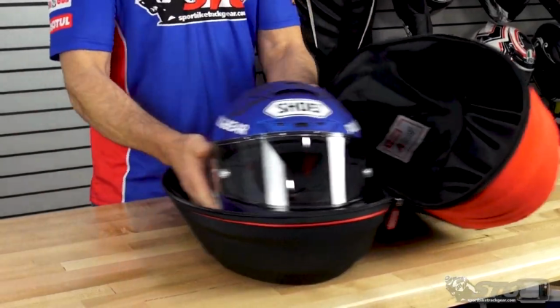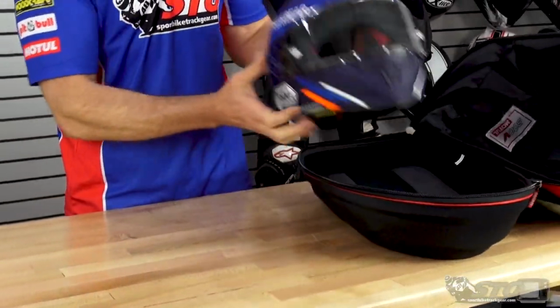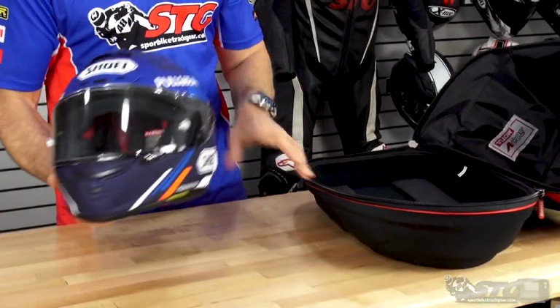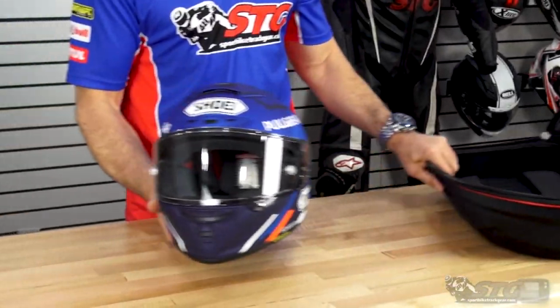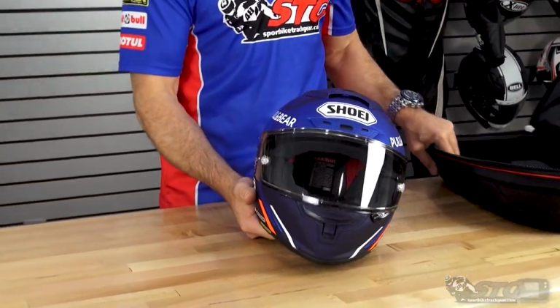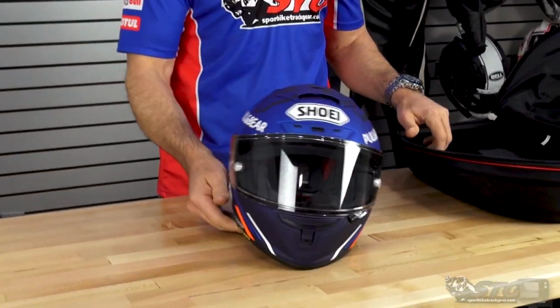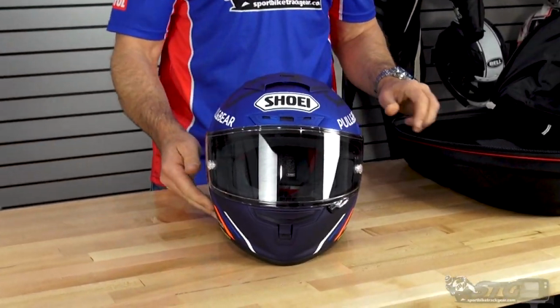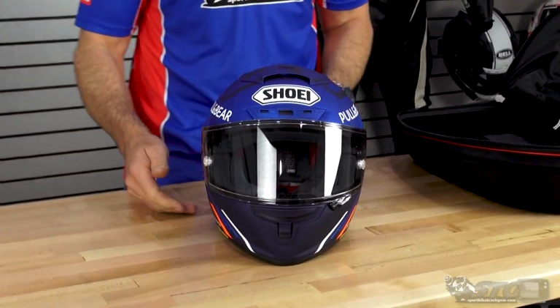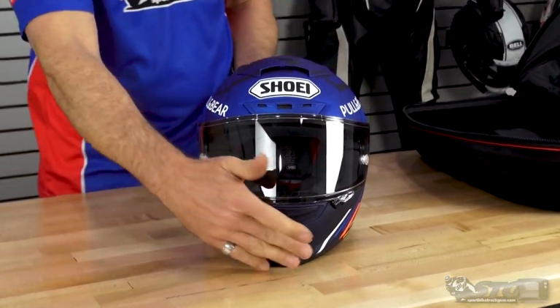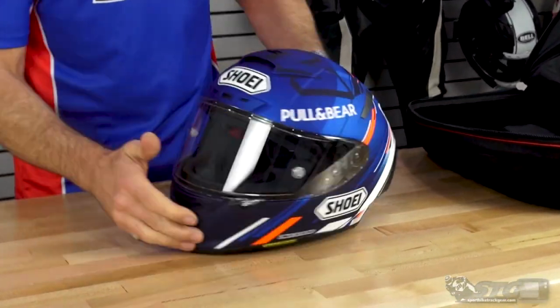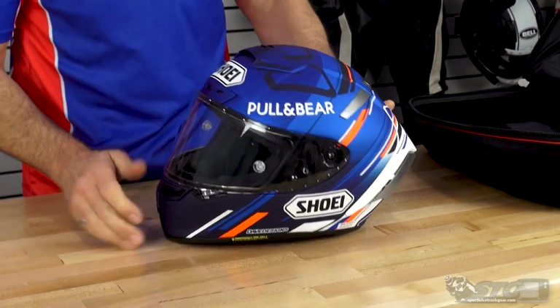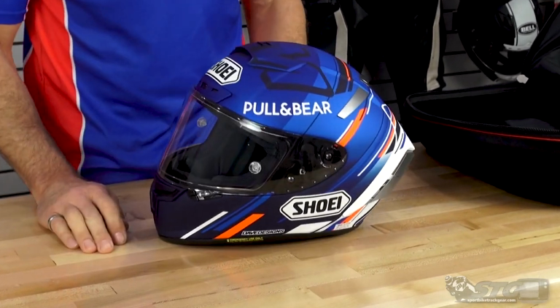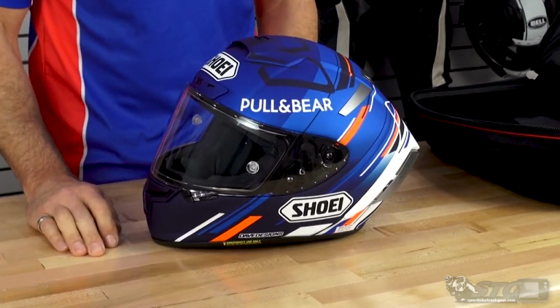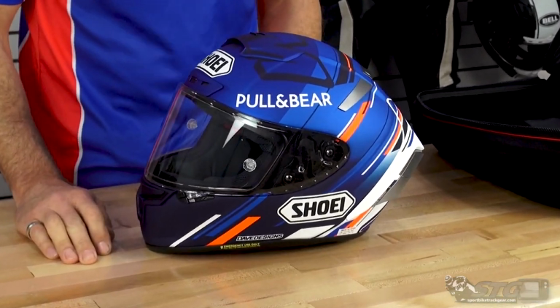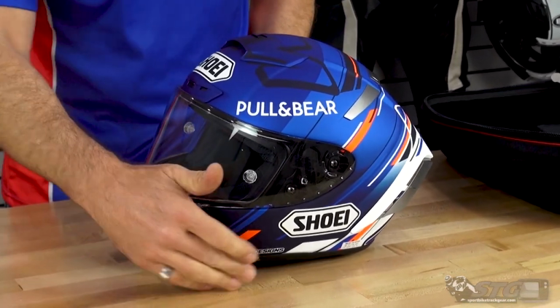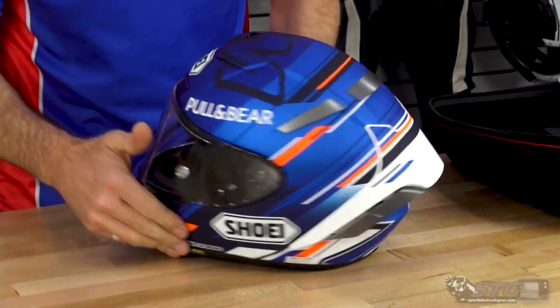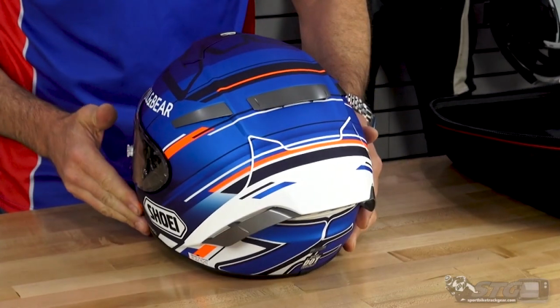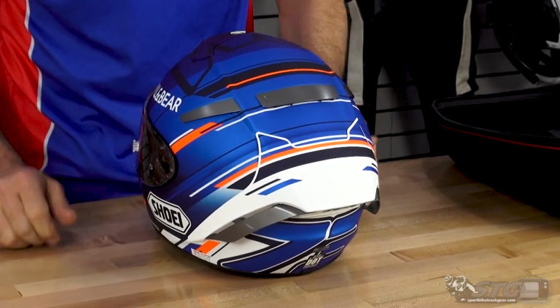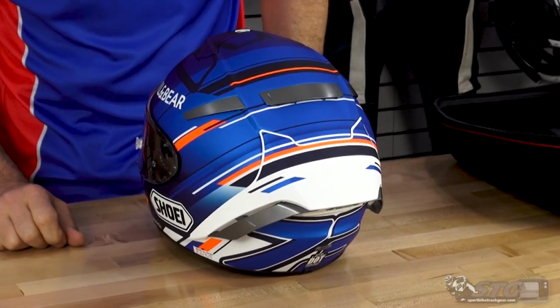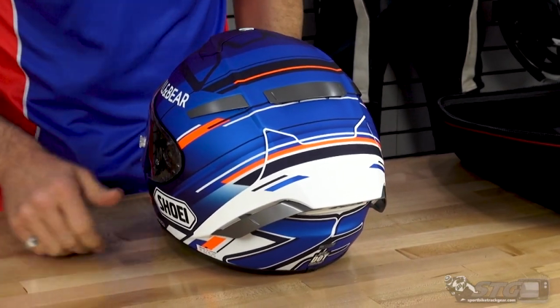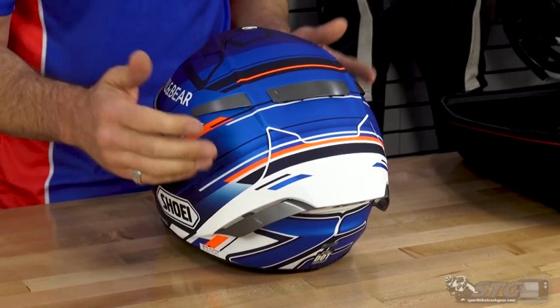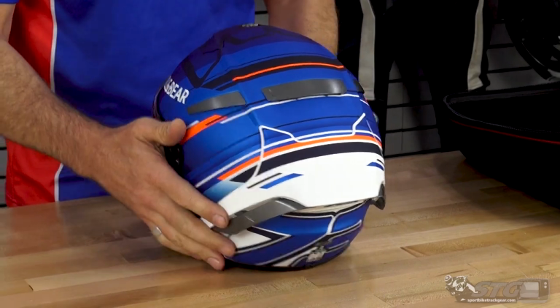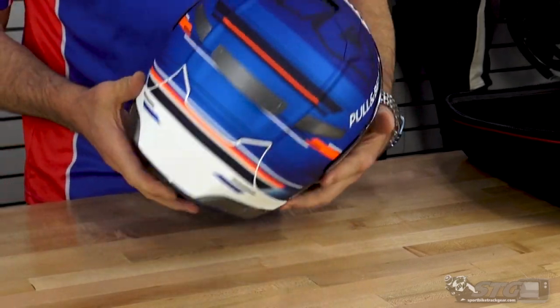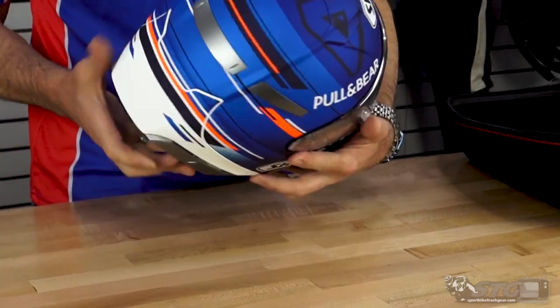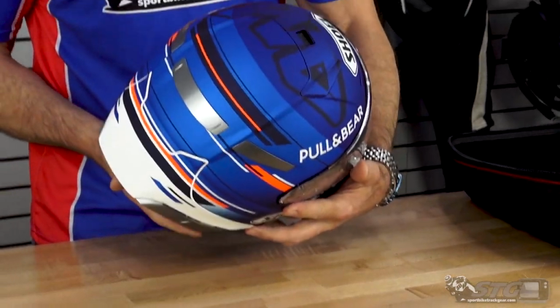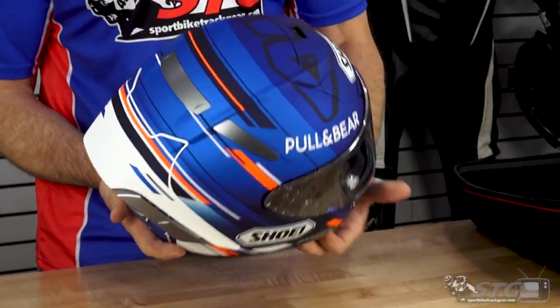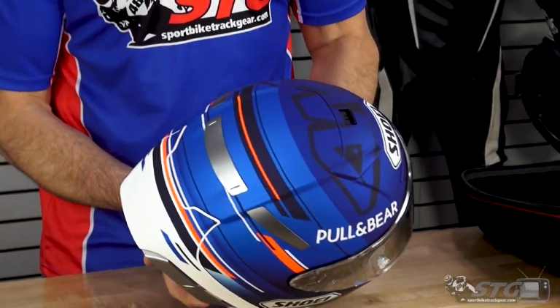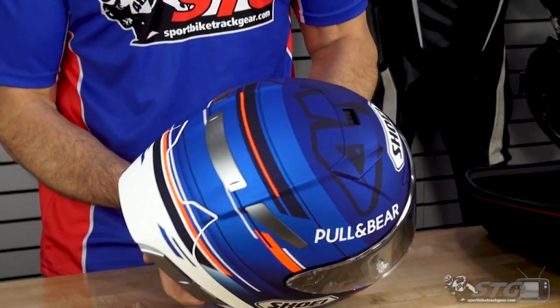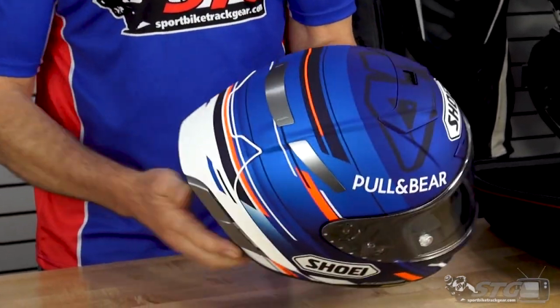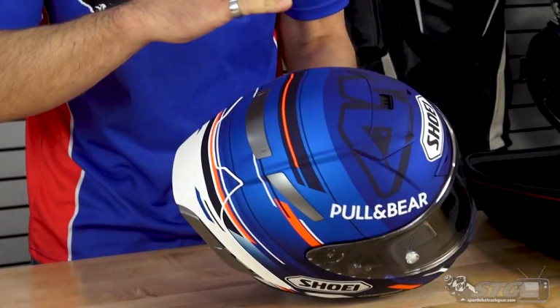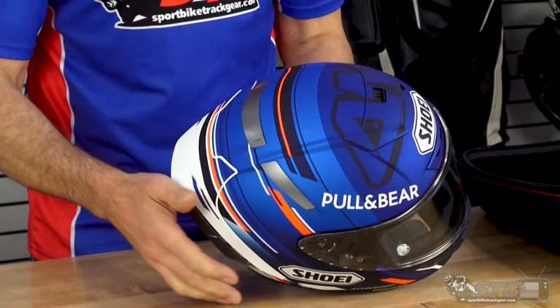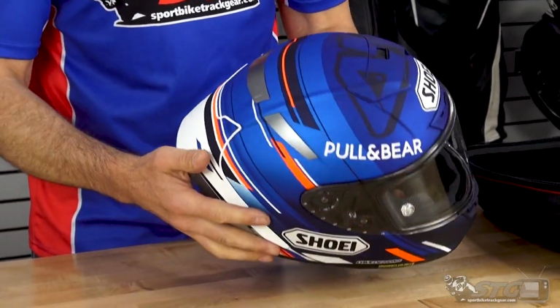We have the all-new Shoei X14 AM73. This is the Alex Marquez replica graphic. These blues, dude, are super bitchin' nice — matte finish.